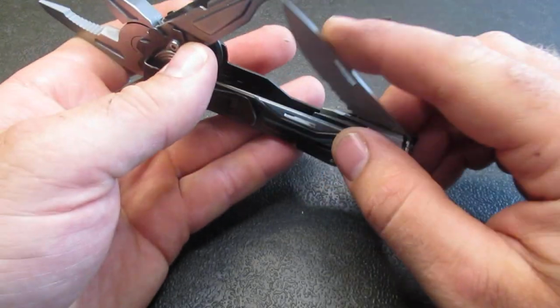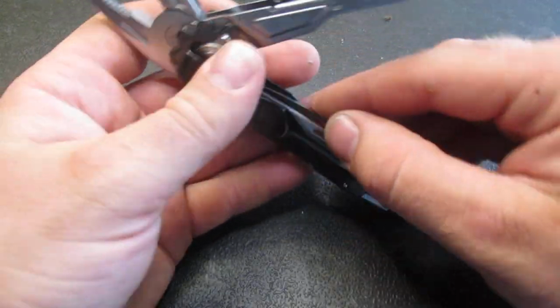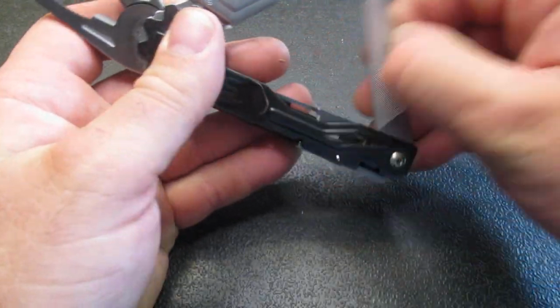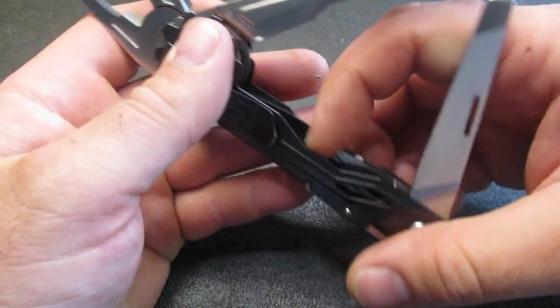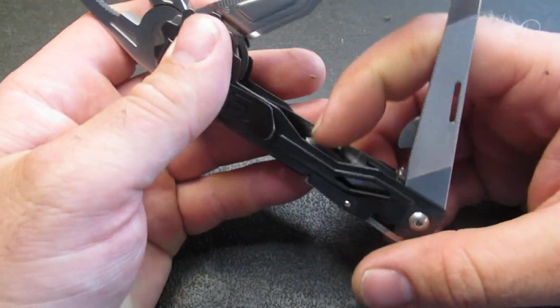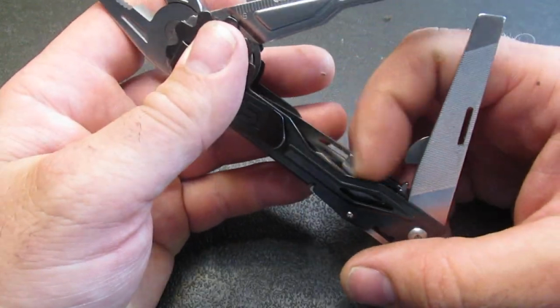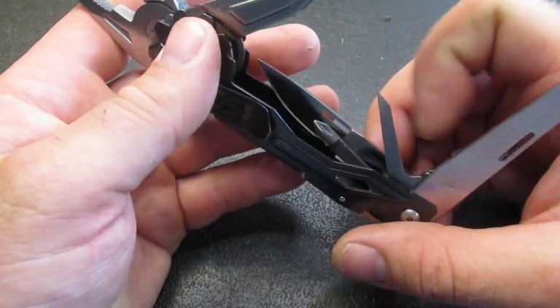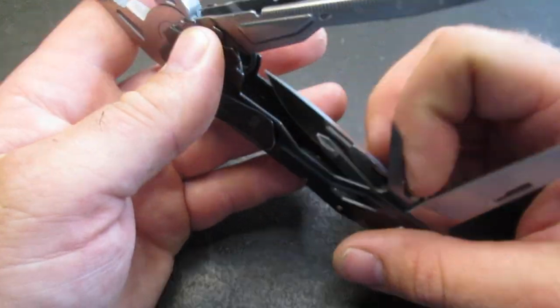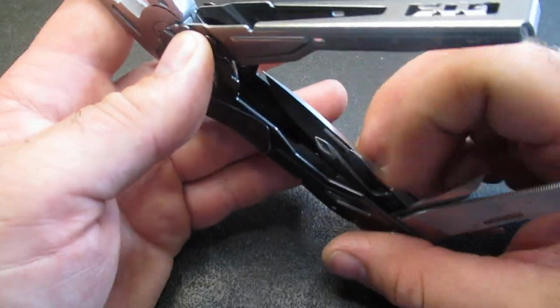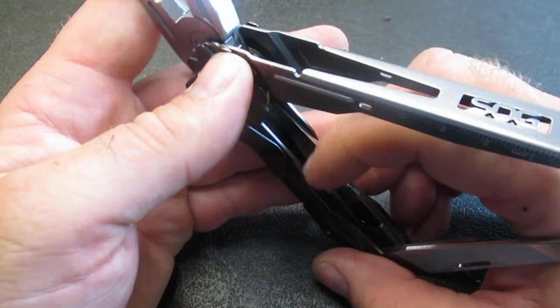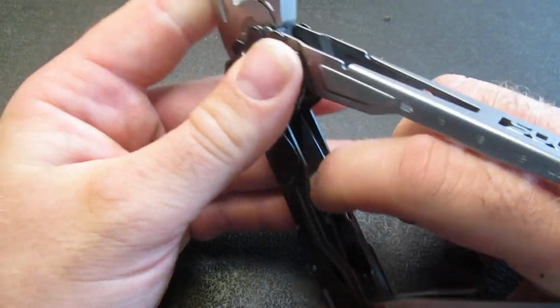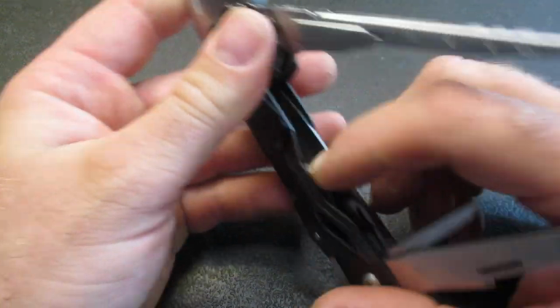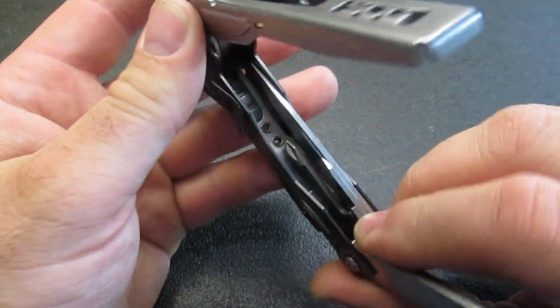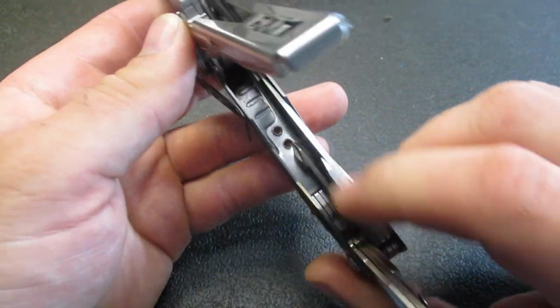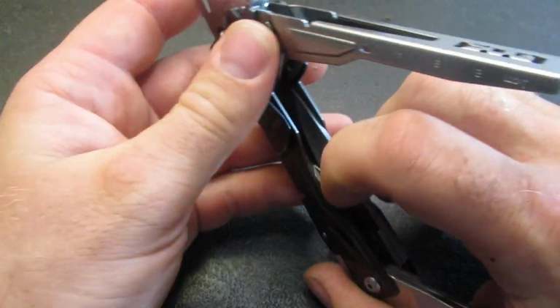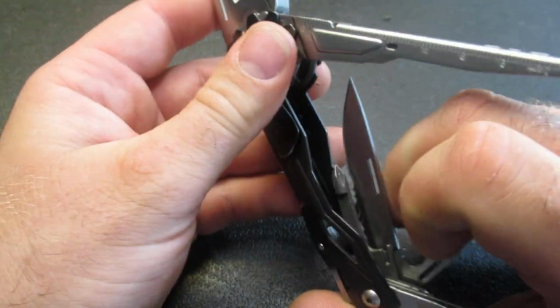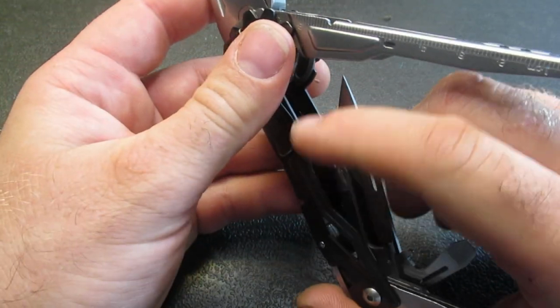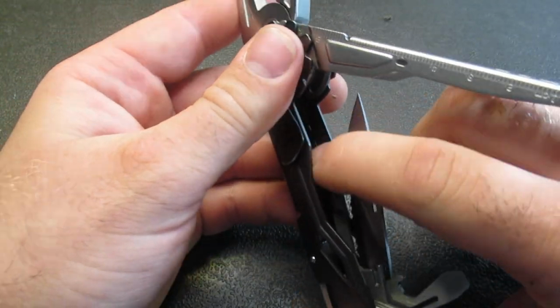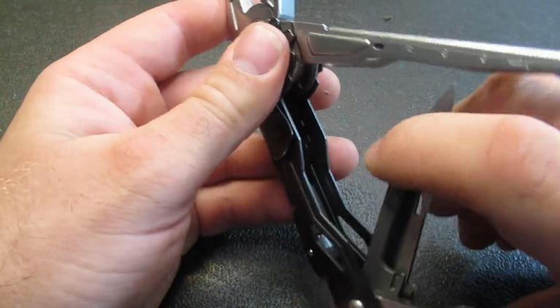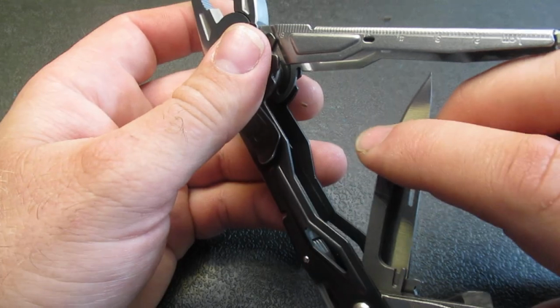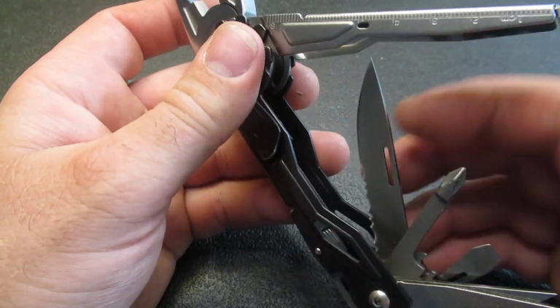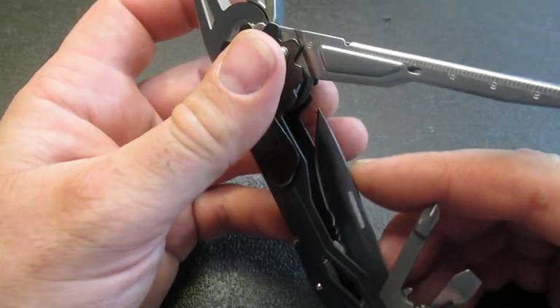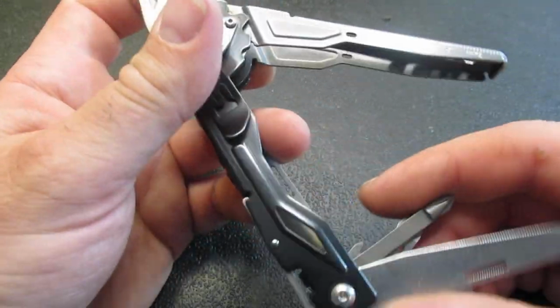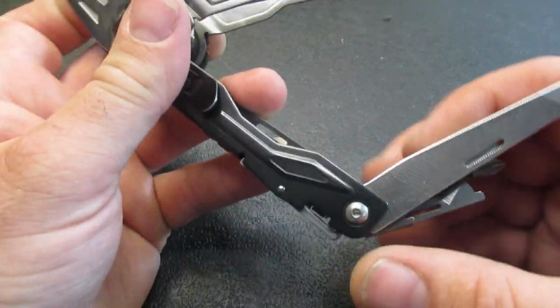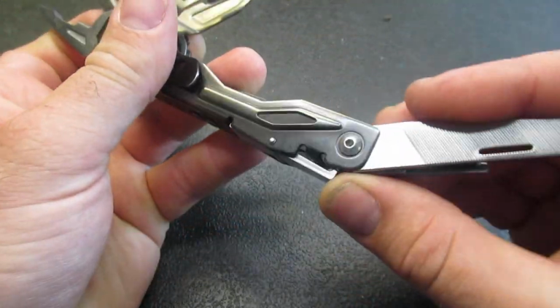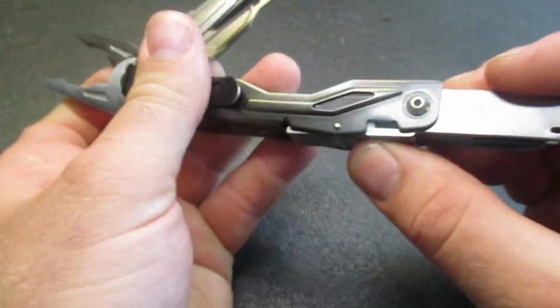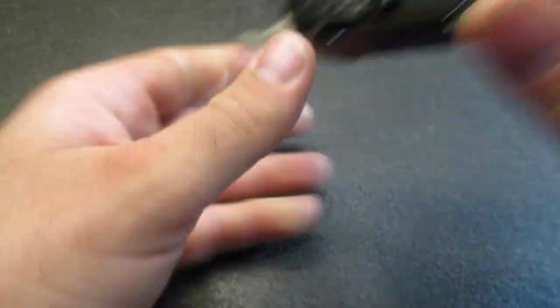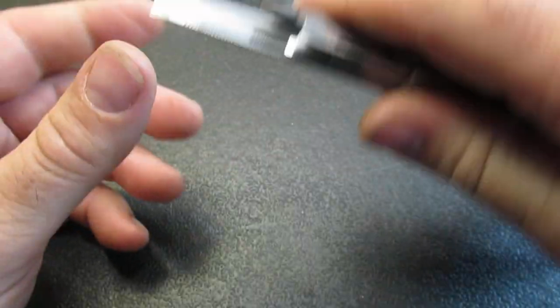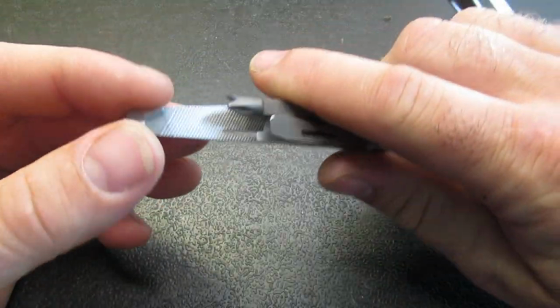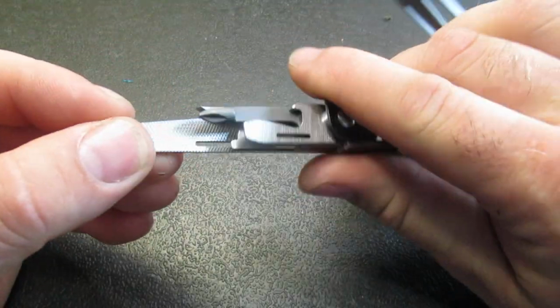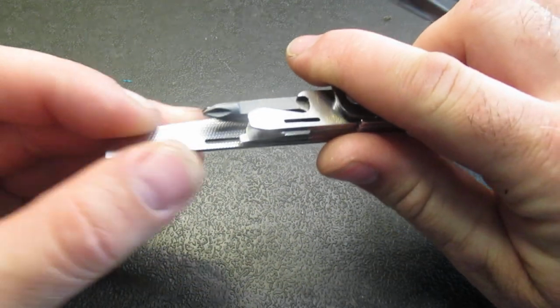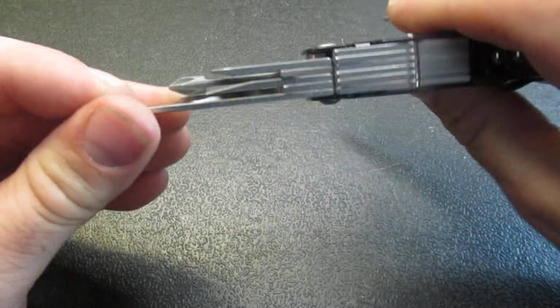So we'll go ahead and close this blade. These will be all locking, so for friends overseas watching, unfortunately this will probably not be legal for you. Let's make sure this knife is closed to carry.